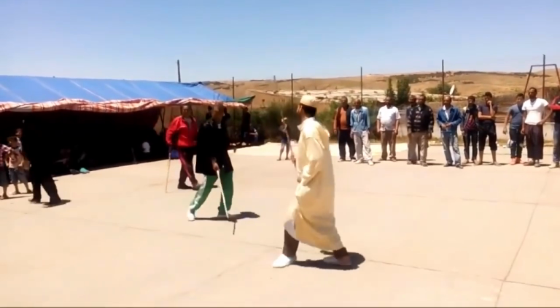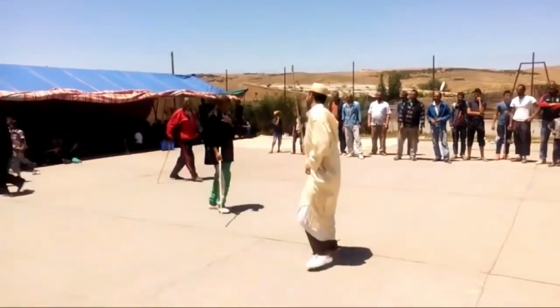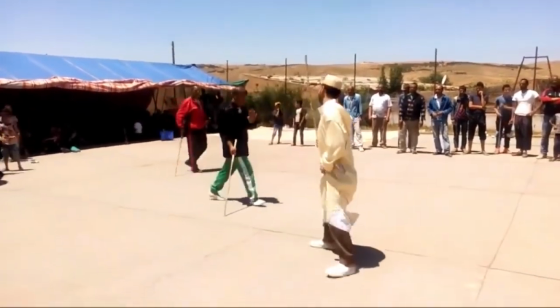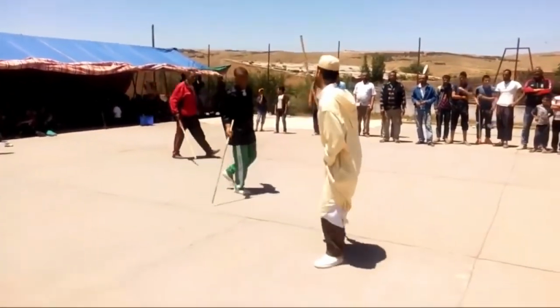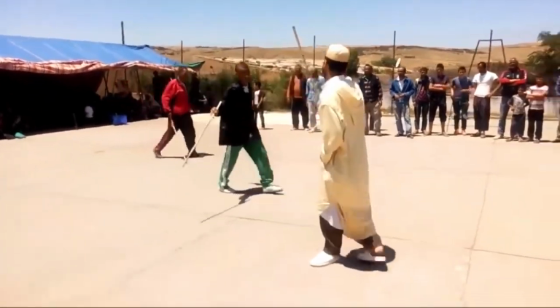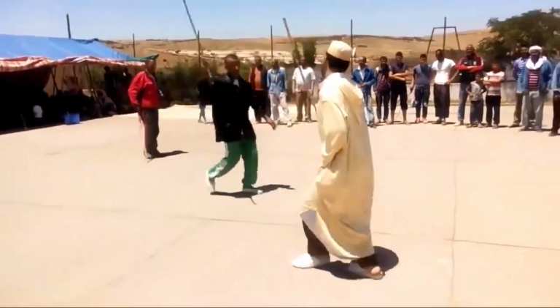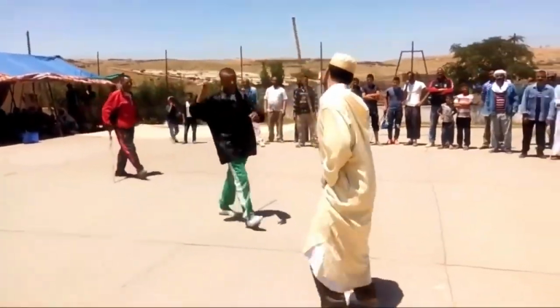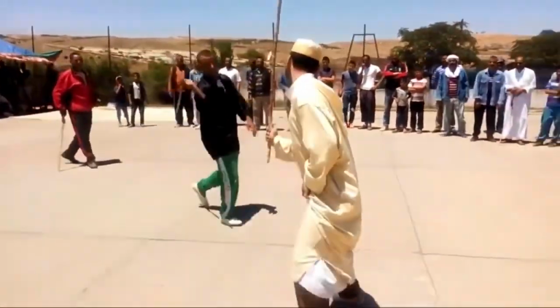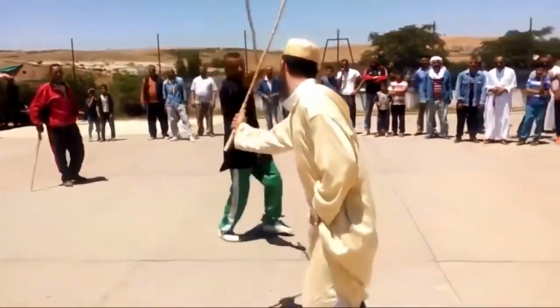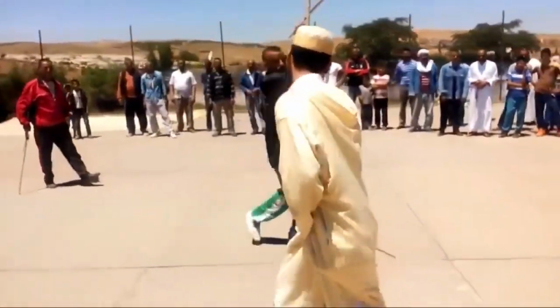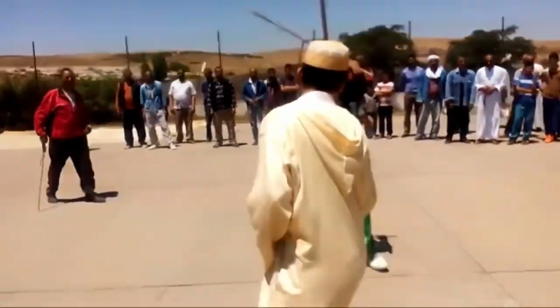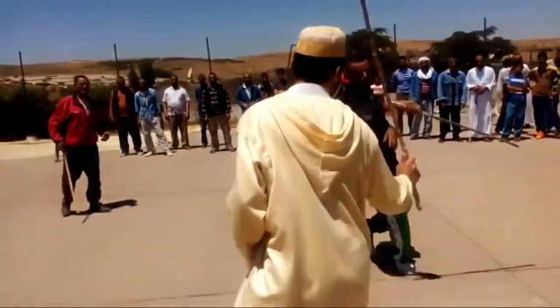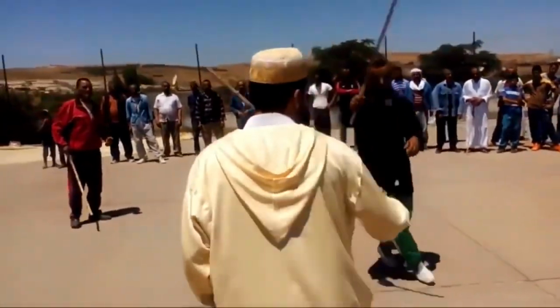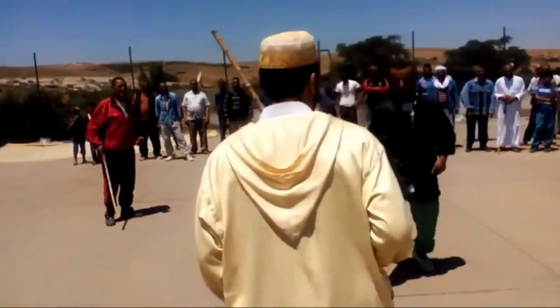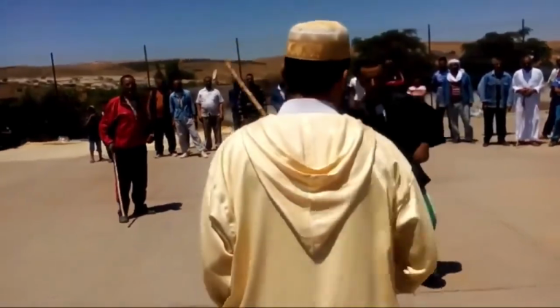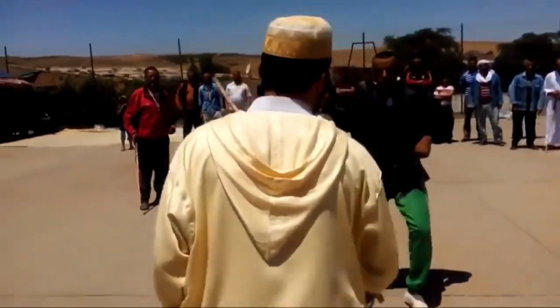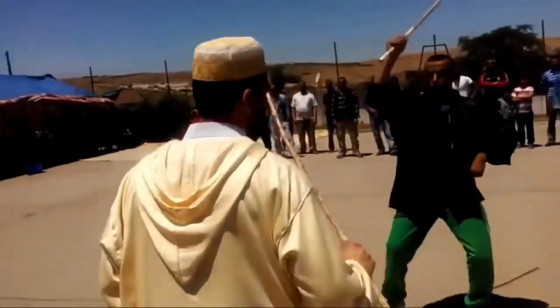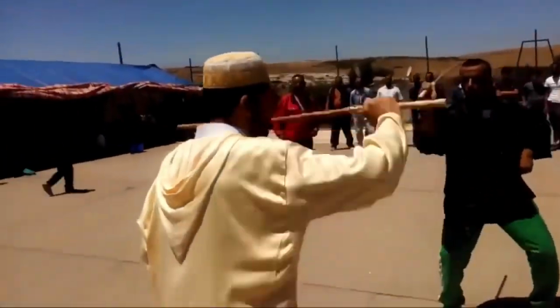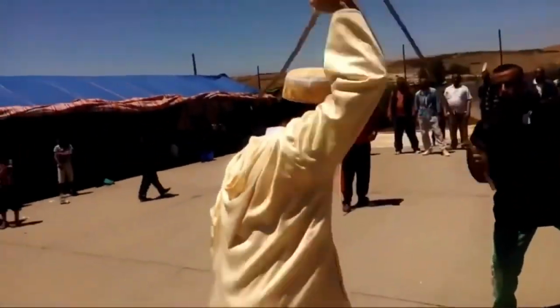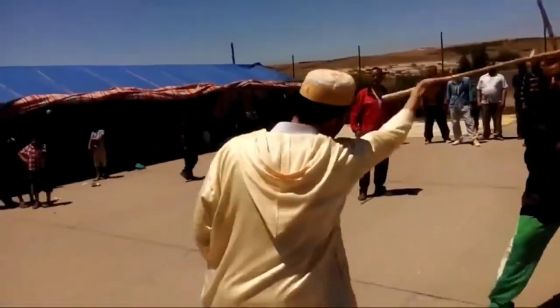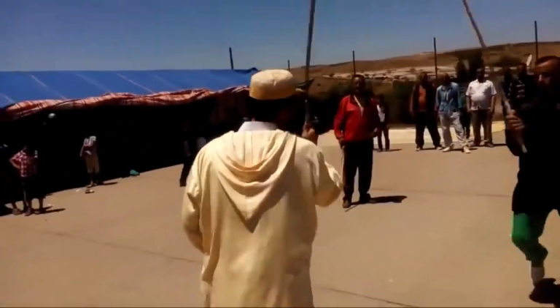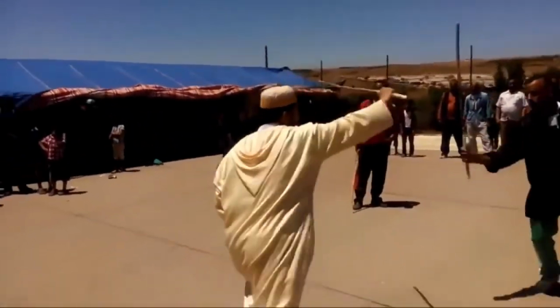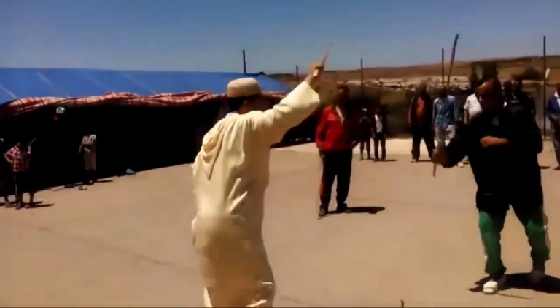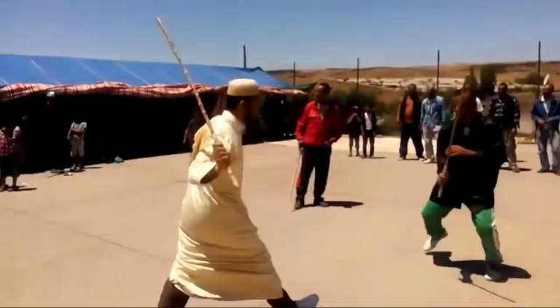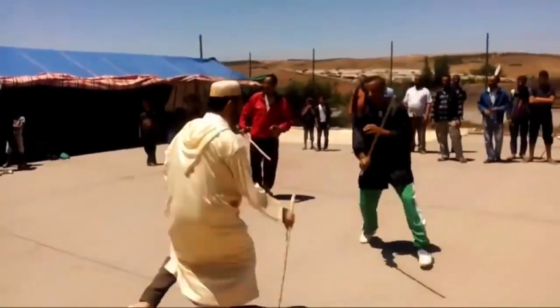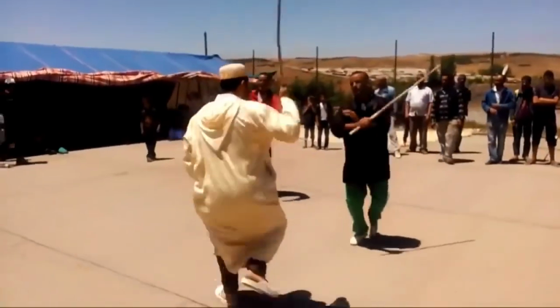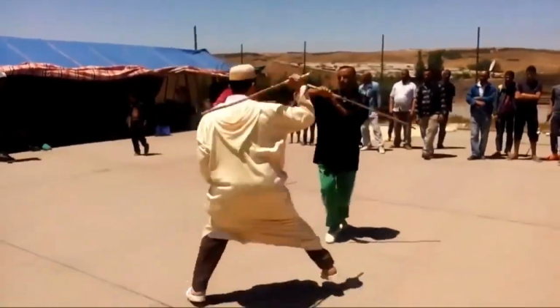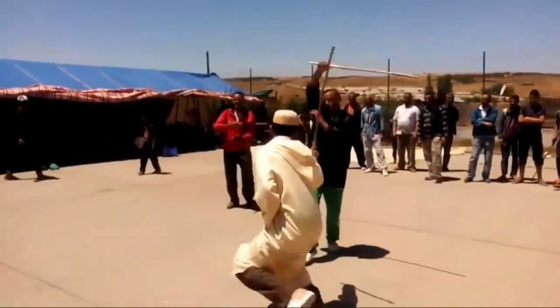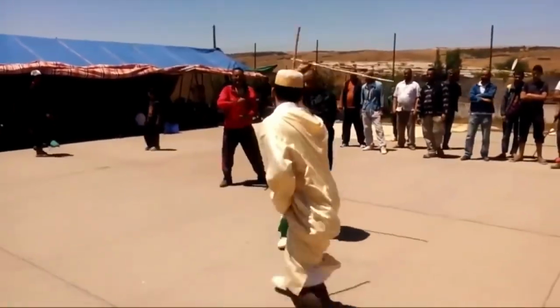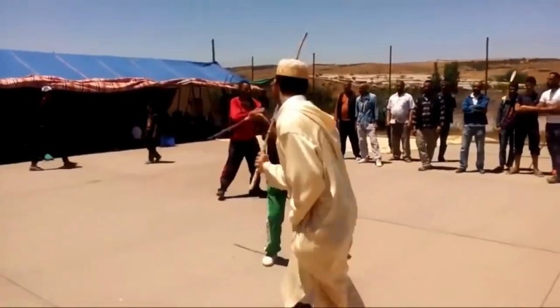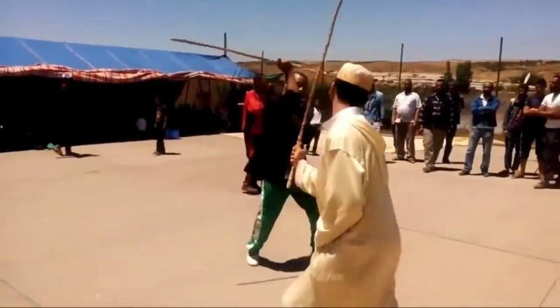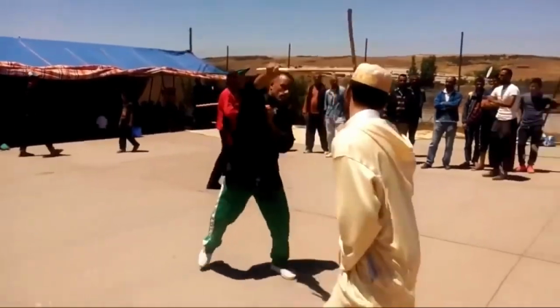My mother, who is from Egypt, told me that when she was a child, she used to see the men in her village practicing this, but I think it's much less common now.